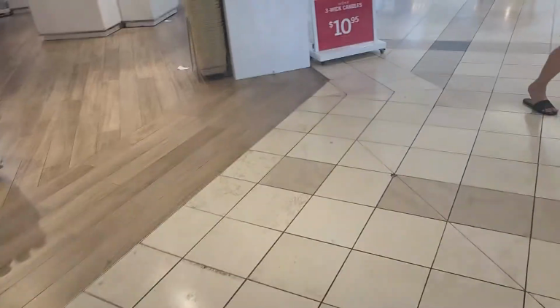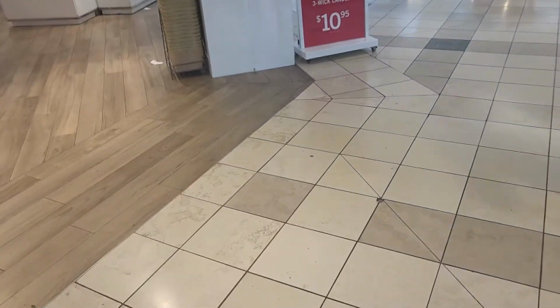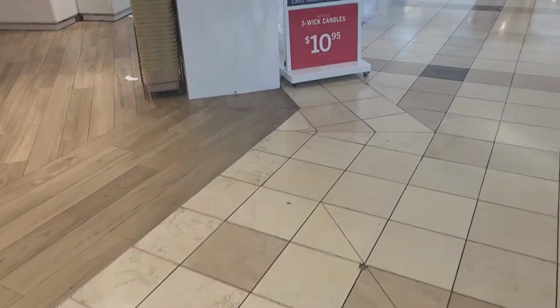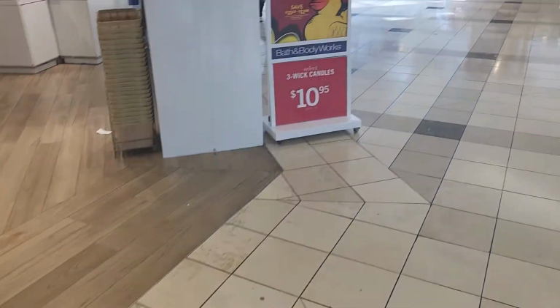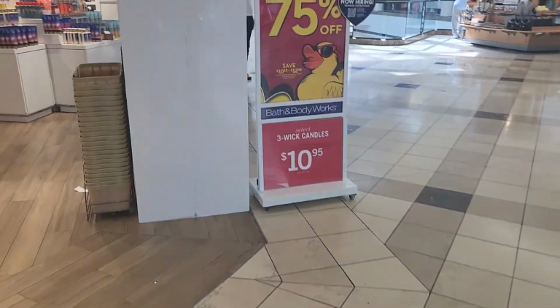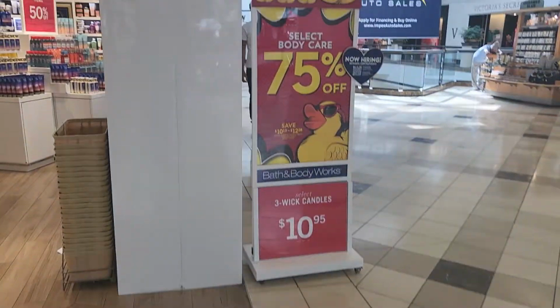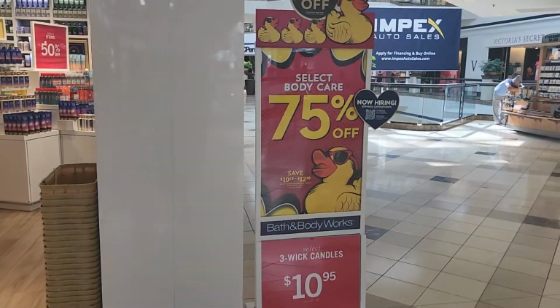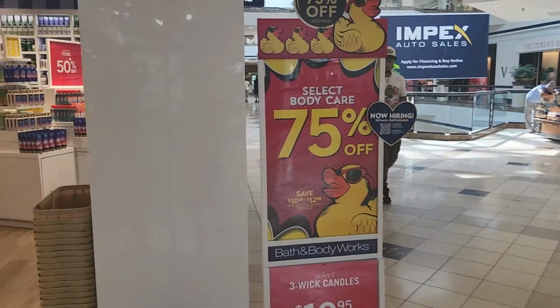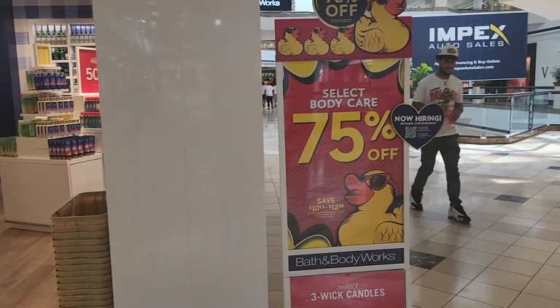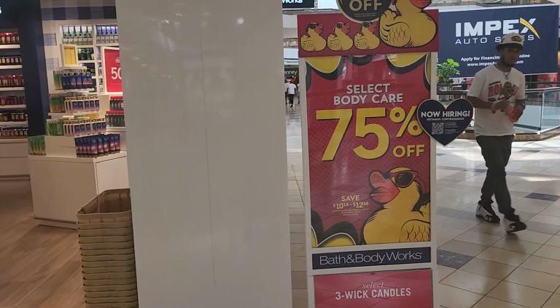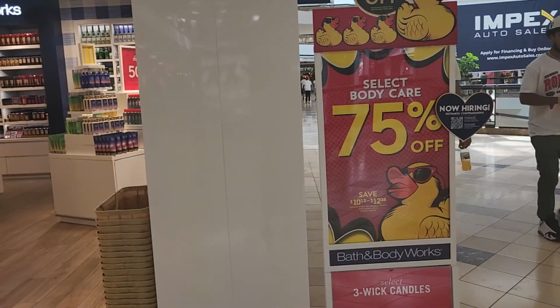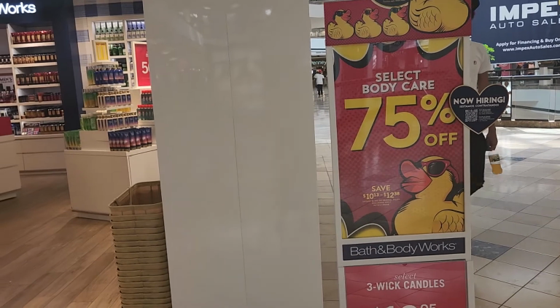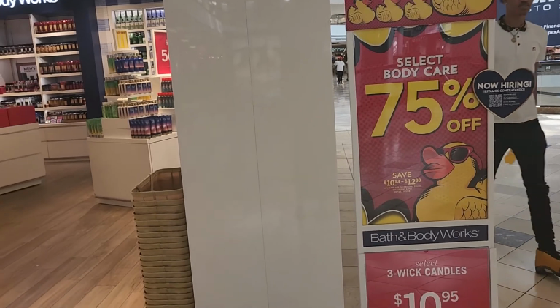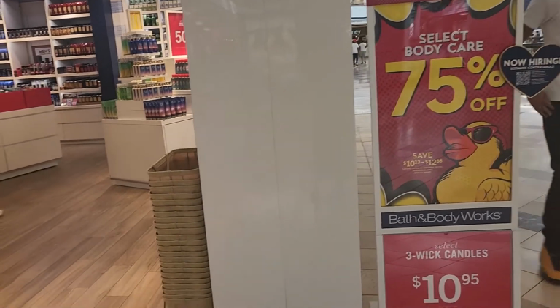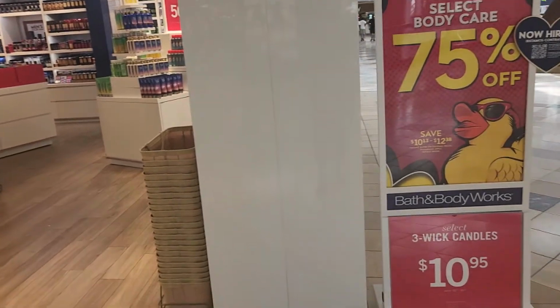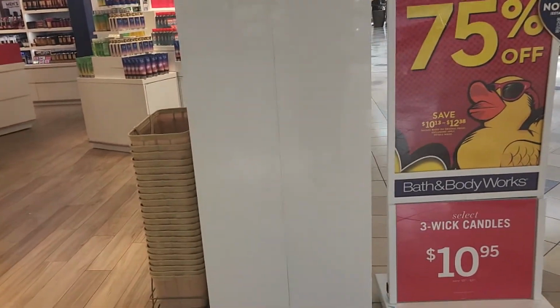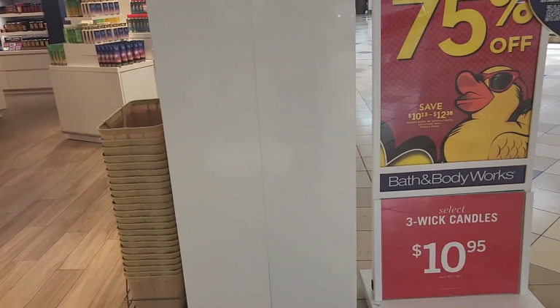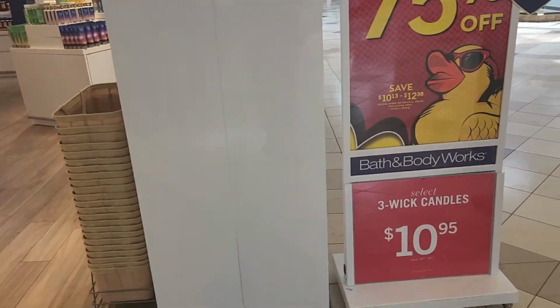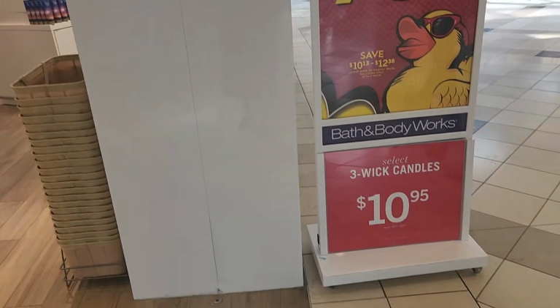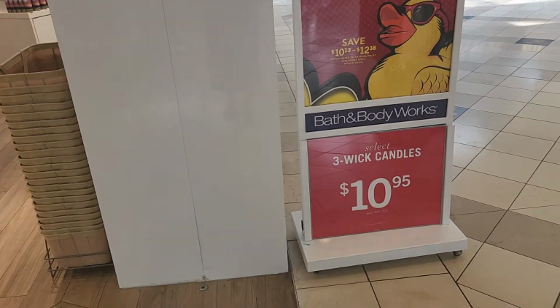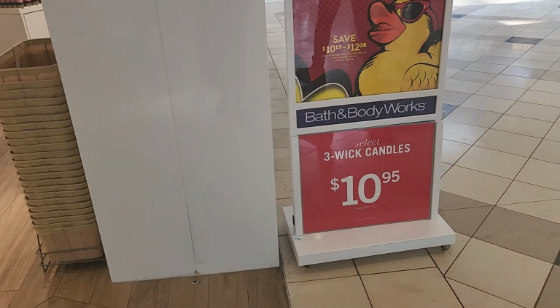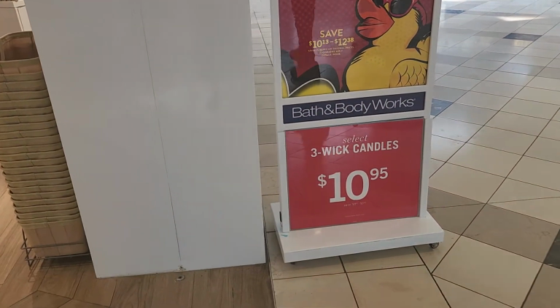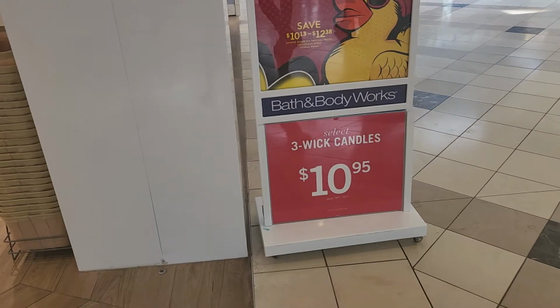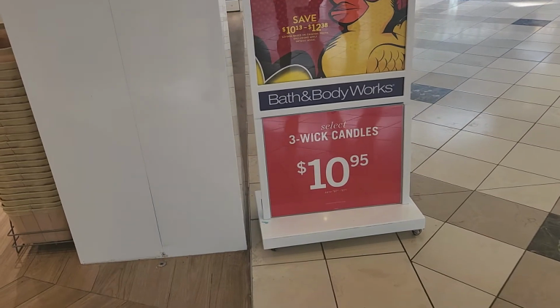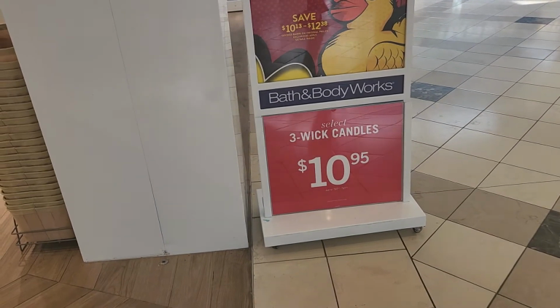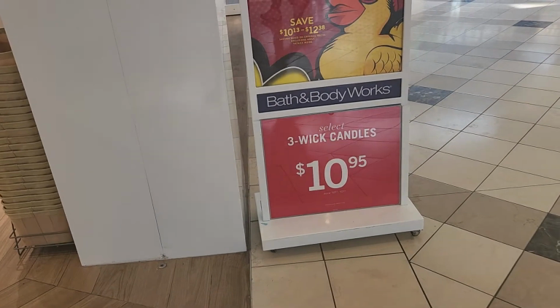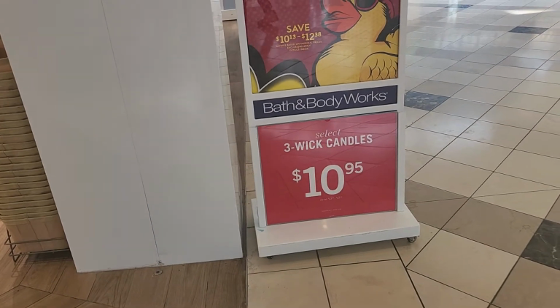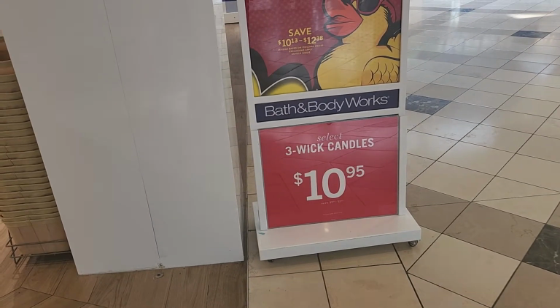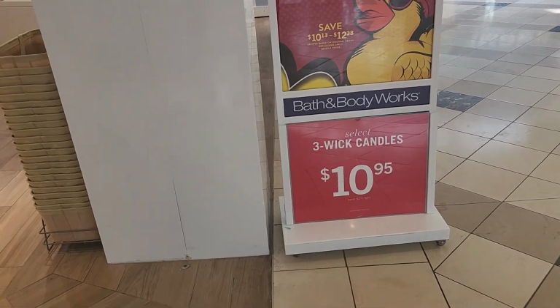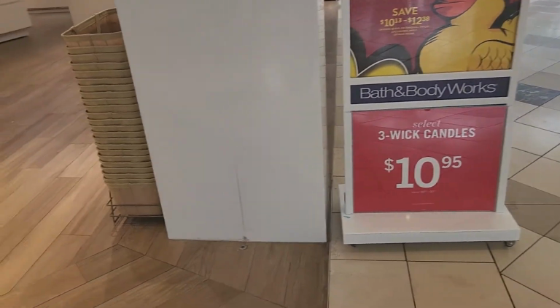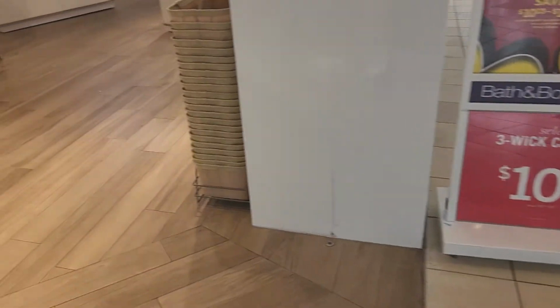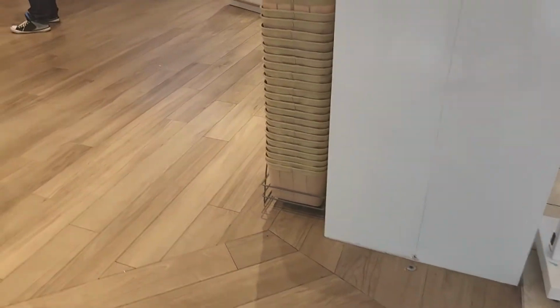Right now Bath and Body Works have a special — 75% off on body care and the three-wick candle for $10.95. So that's what I'm looking for: some candles.